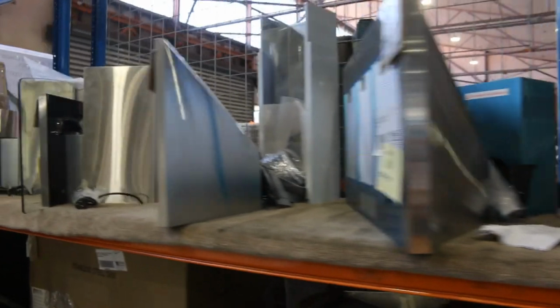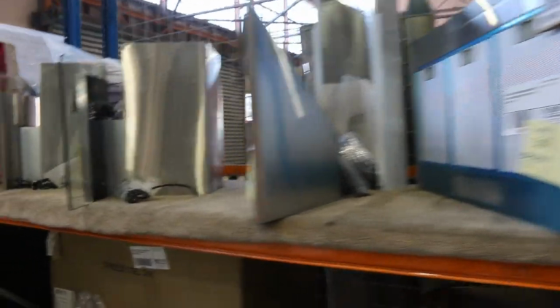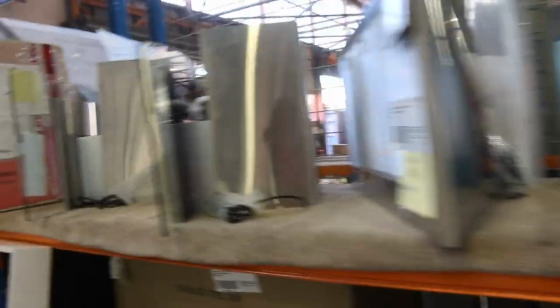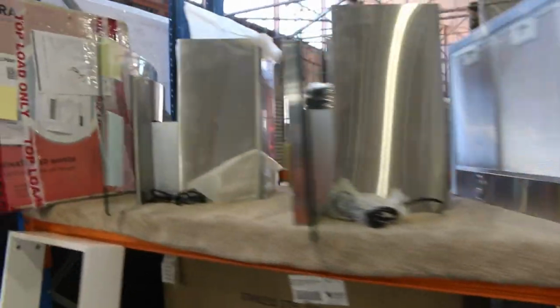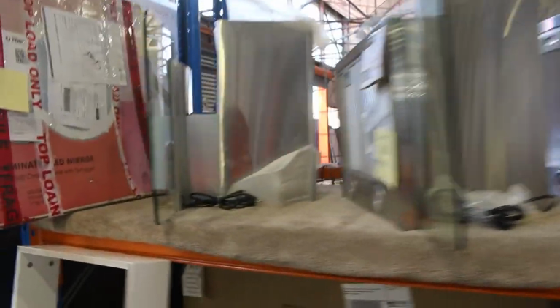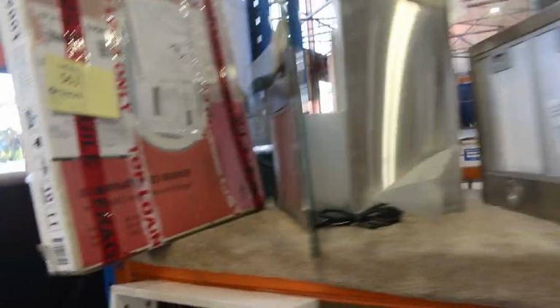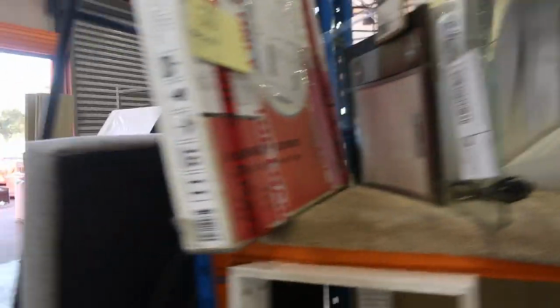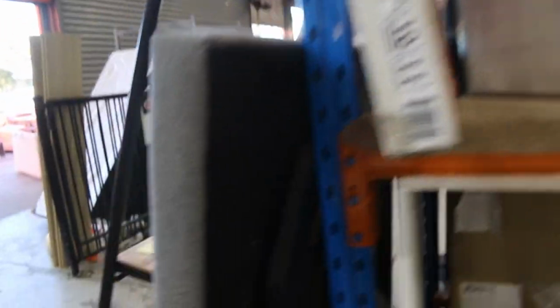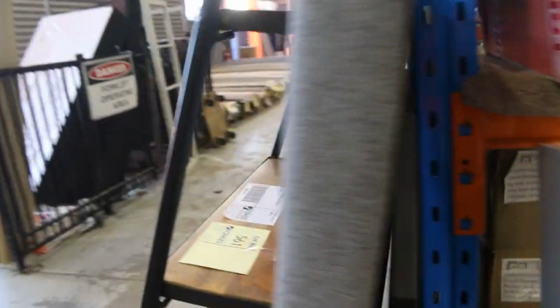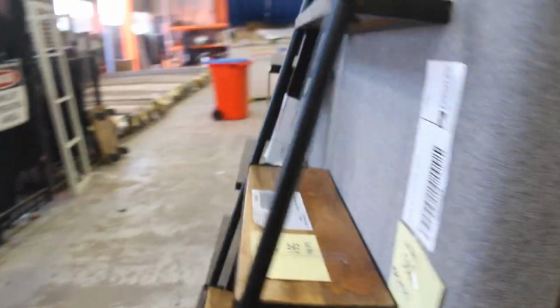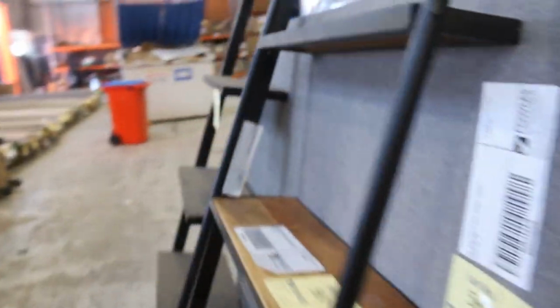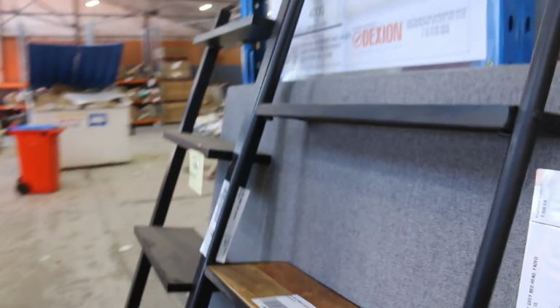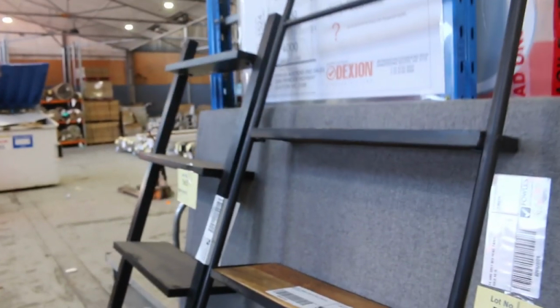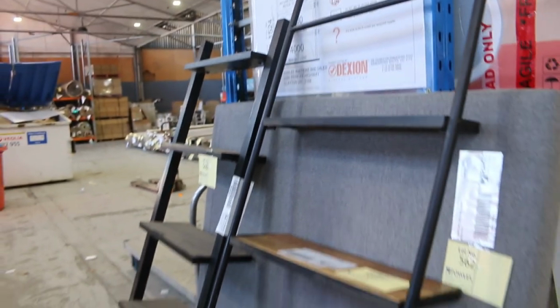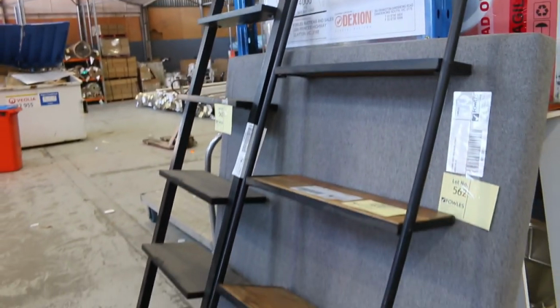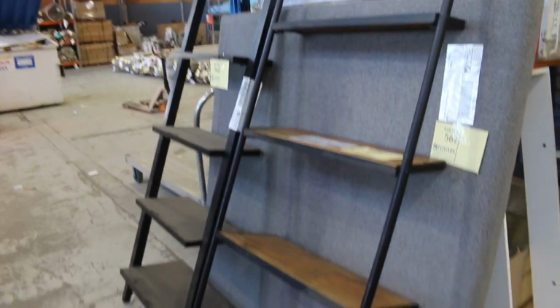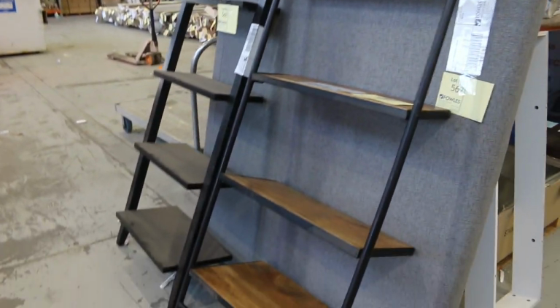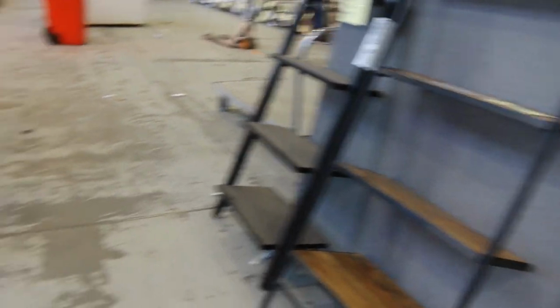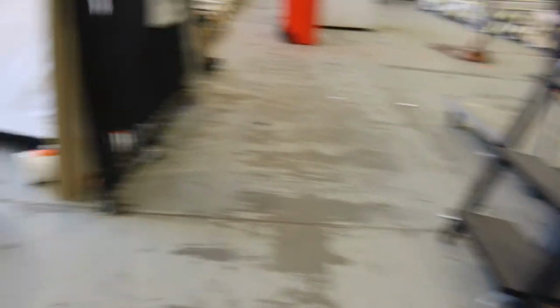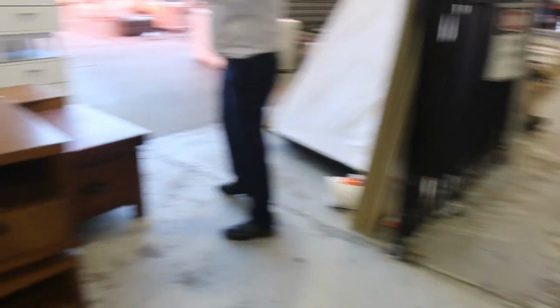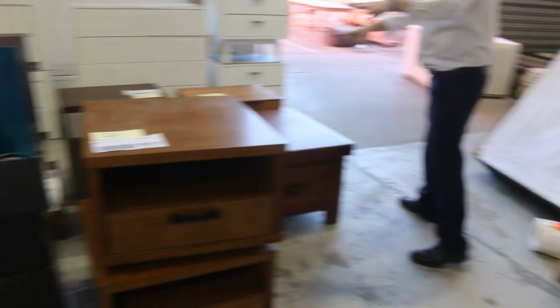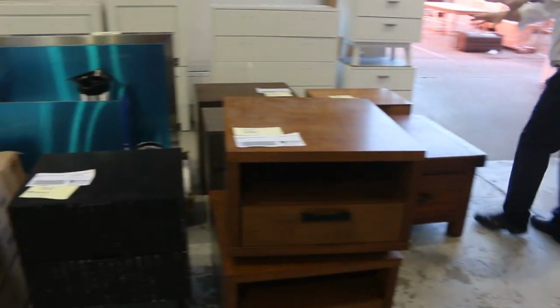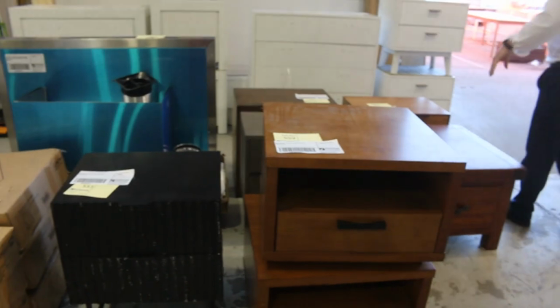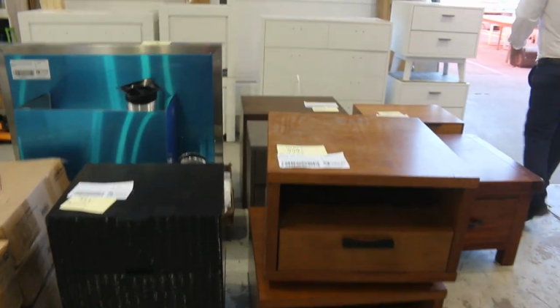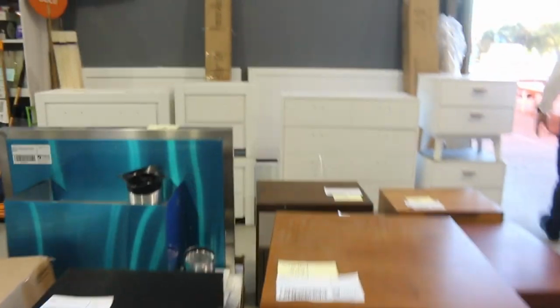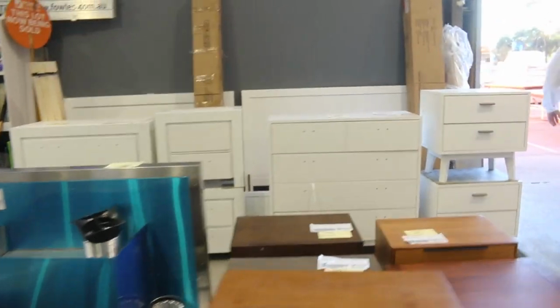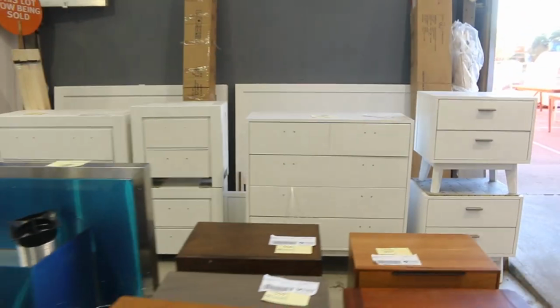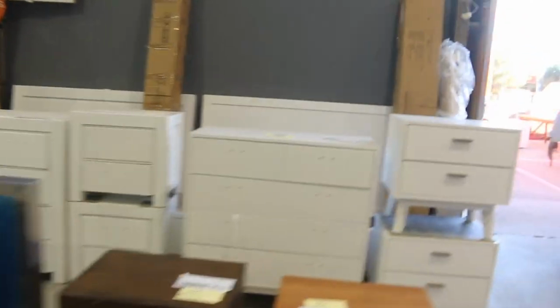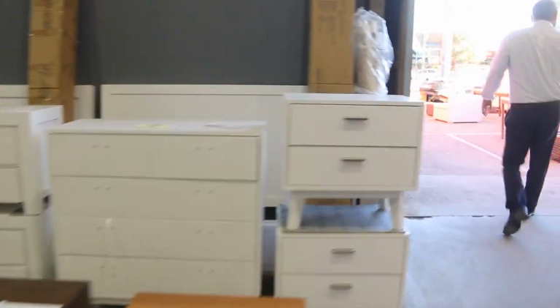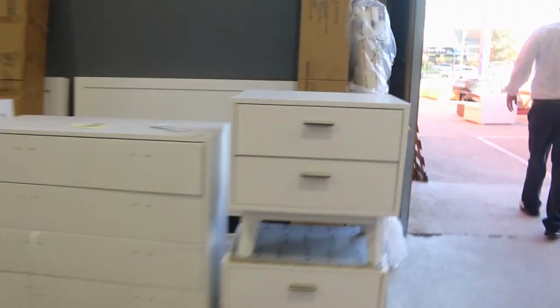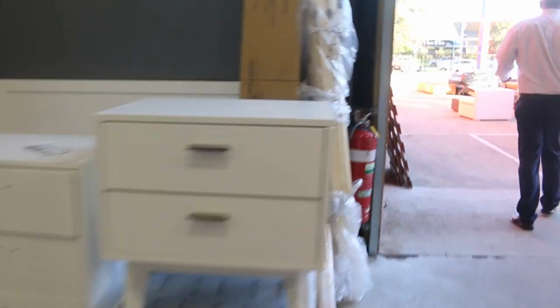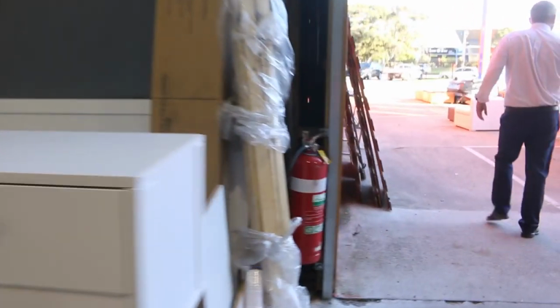Really nice offering tomorrow, folks. A few bits and pieces on the end — some unreserved shelving on the end here. Some beautiful bedroom furniture there over the back.